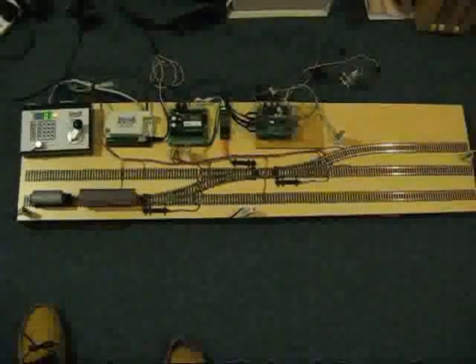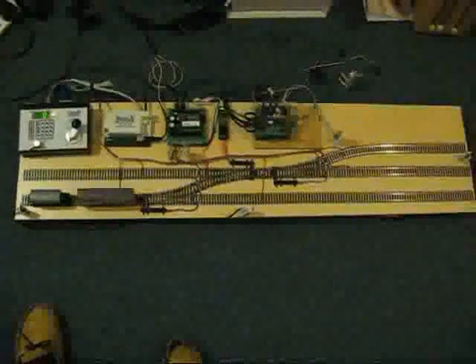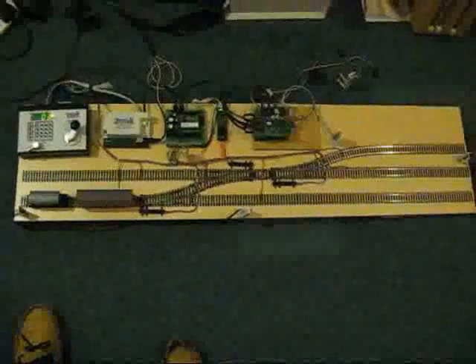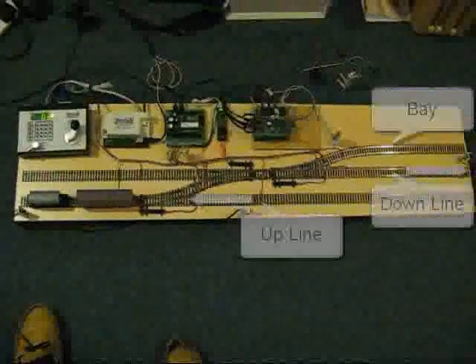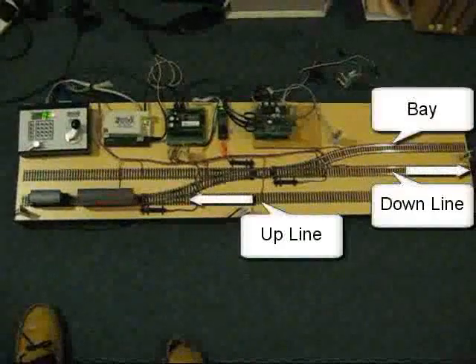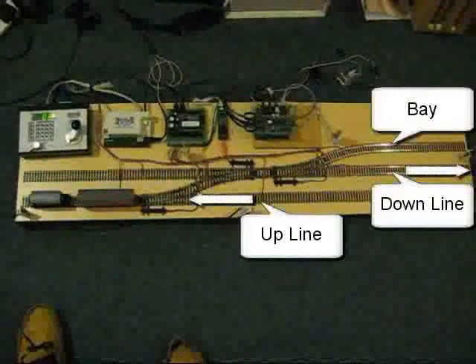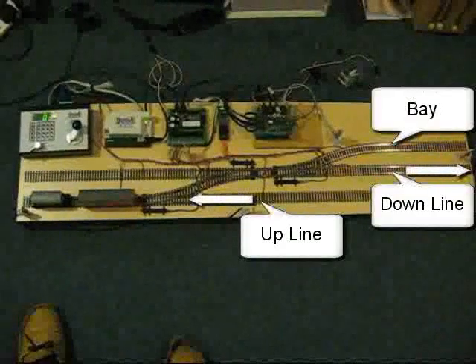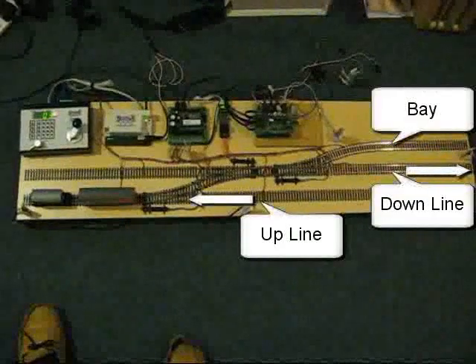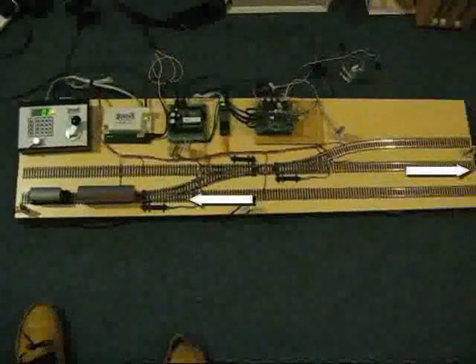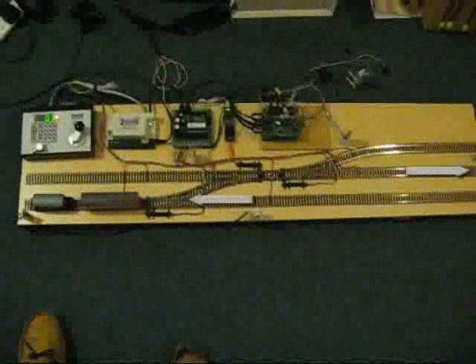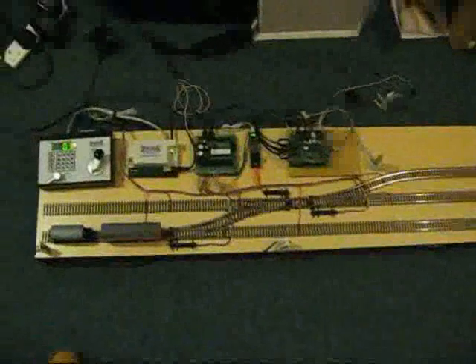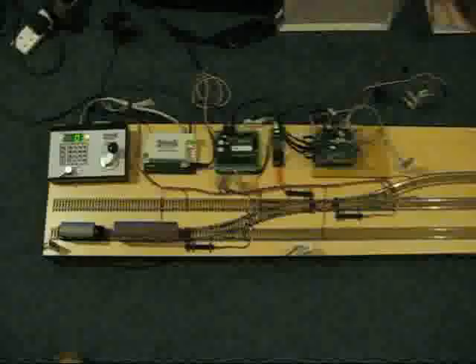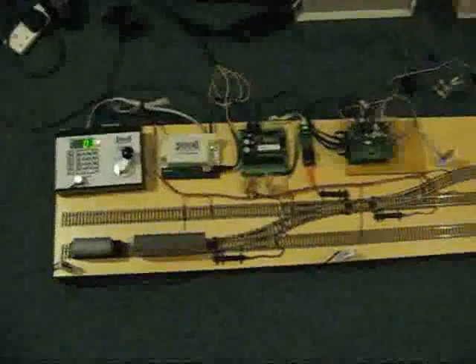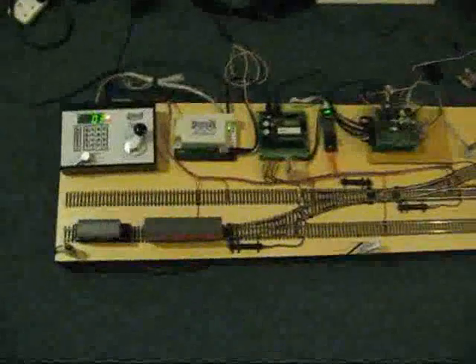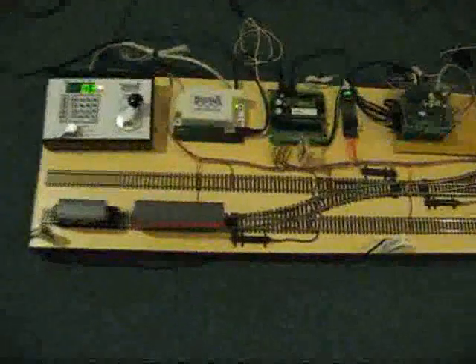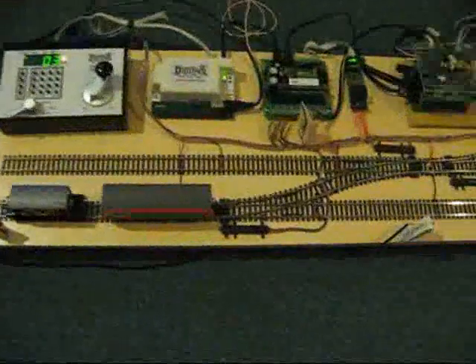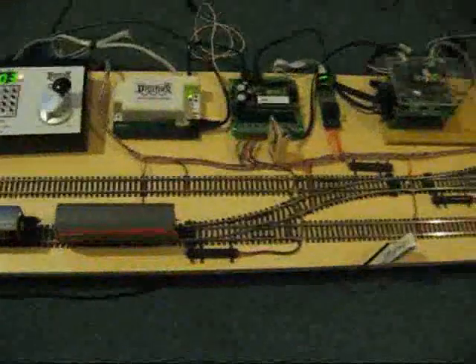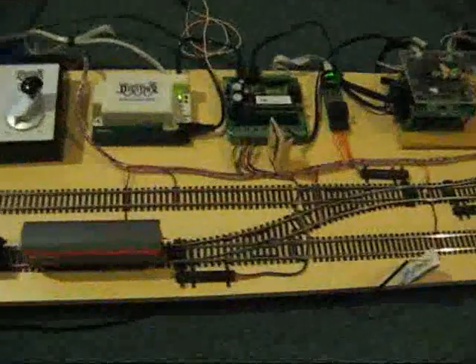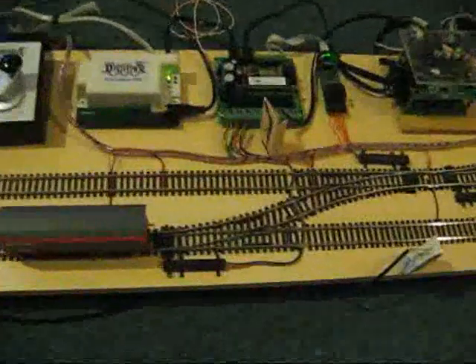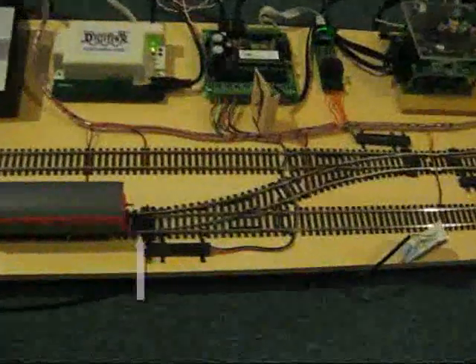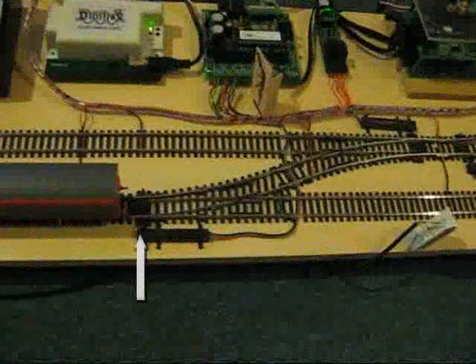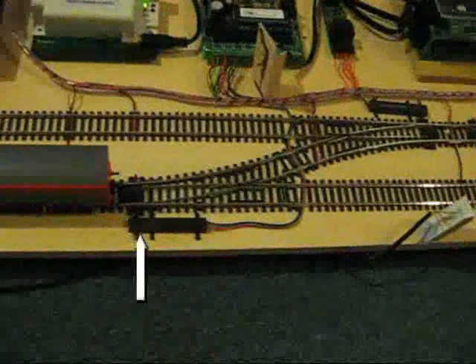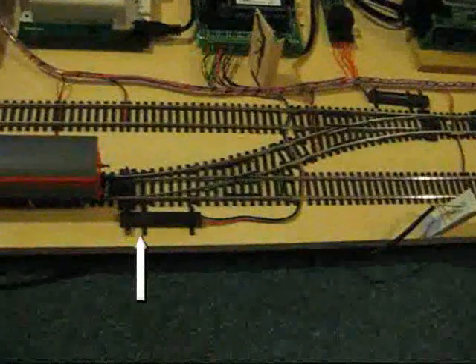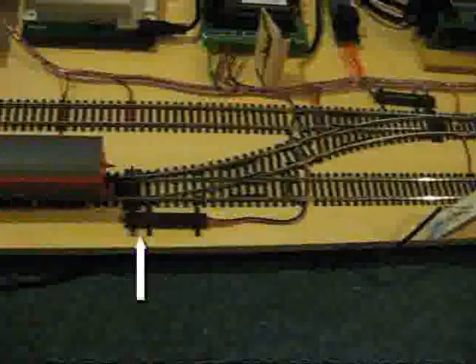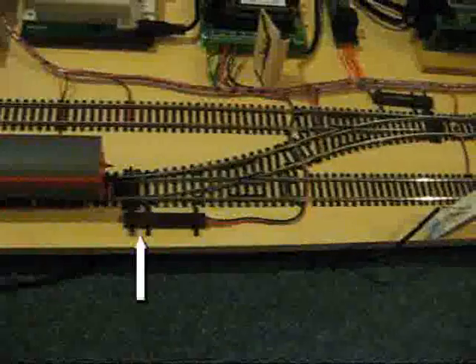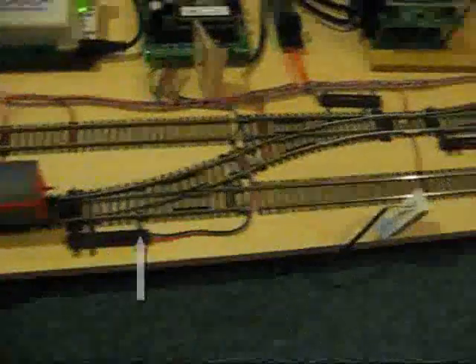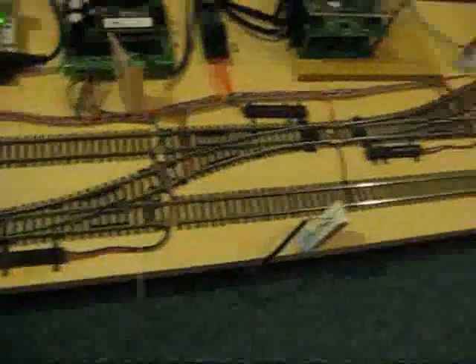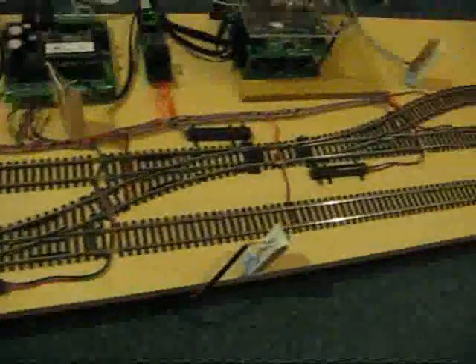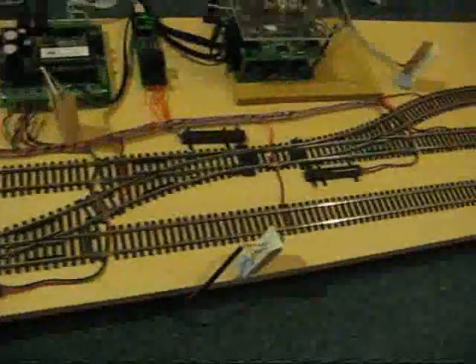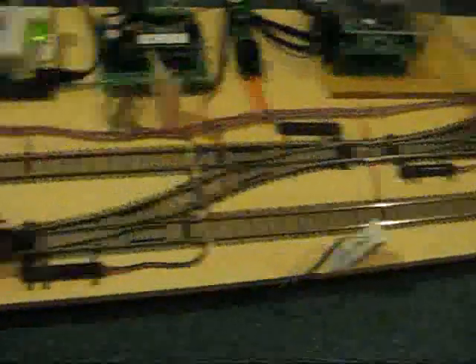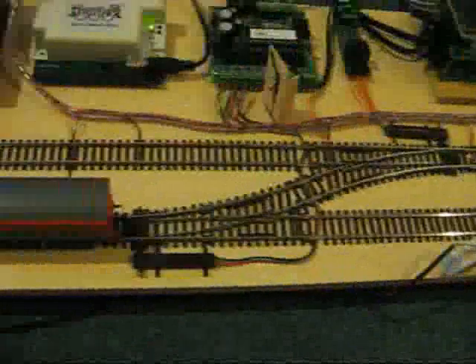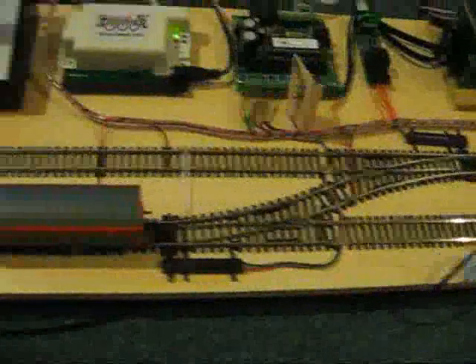Here we see an overview of the layout with up and down main lines and a bay platform. The turnouts are controlled by electric motors positioned to the side of the track on this demonstration. We can see three motors there in the shots.